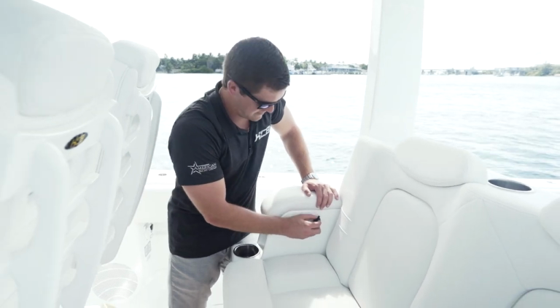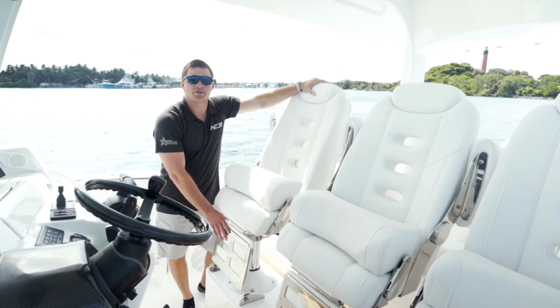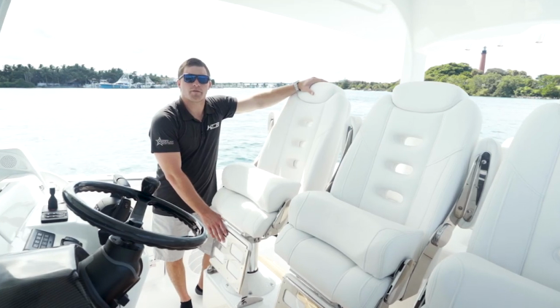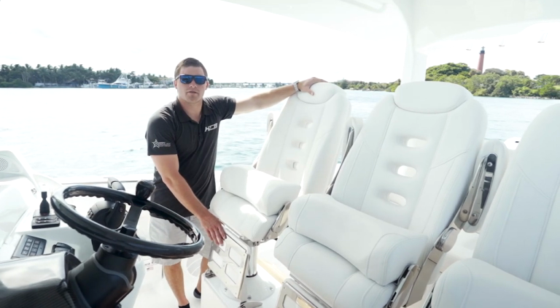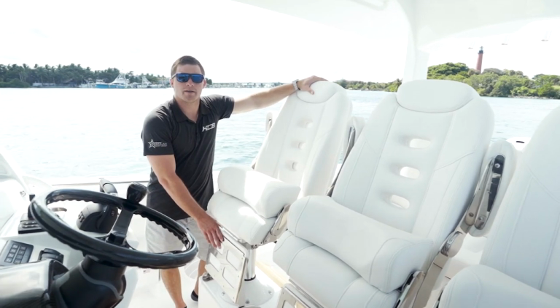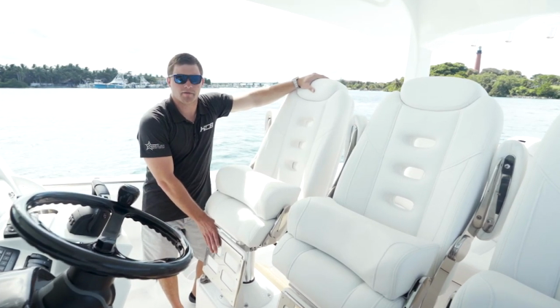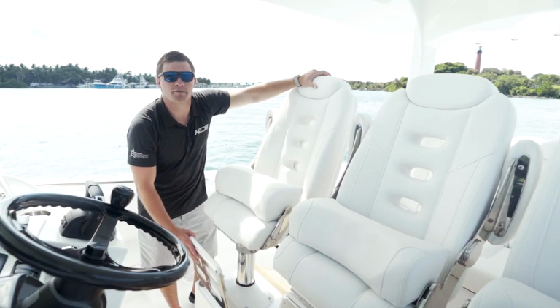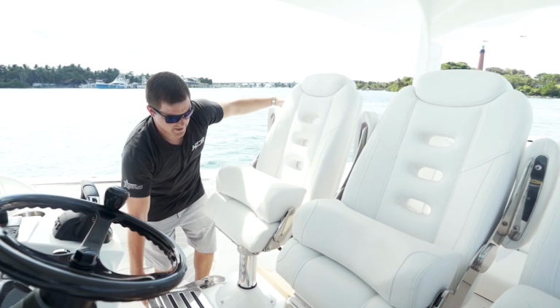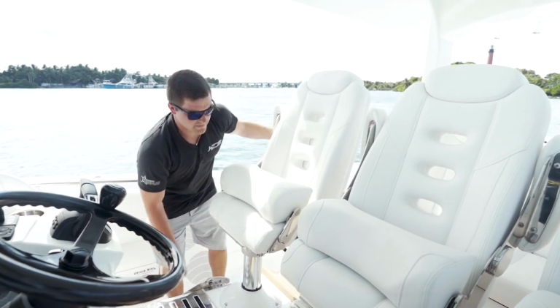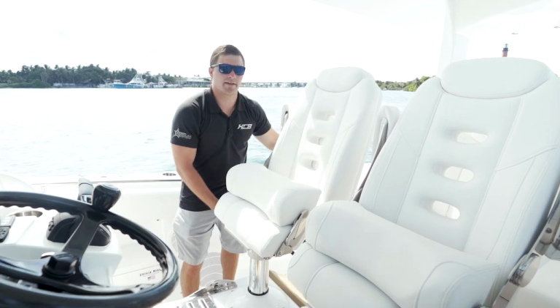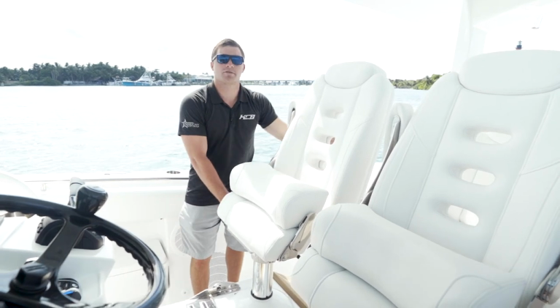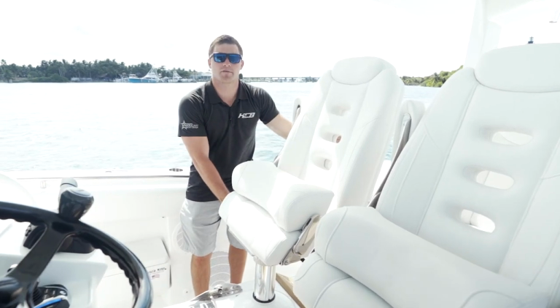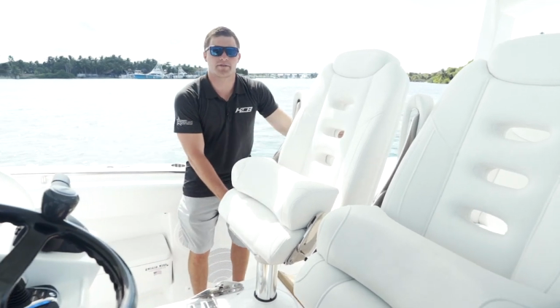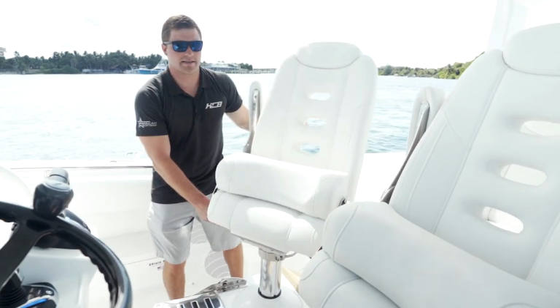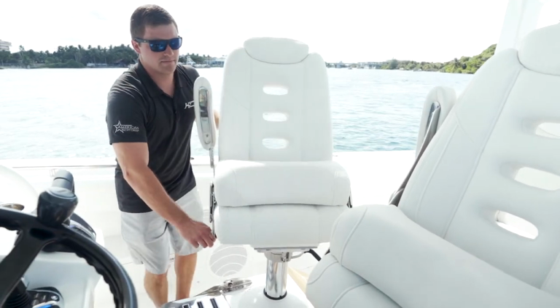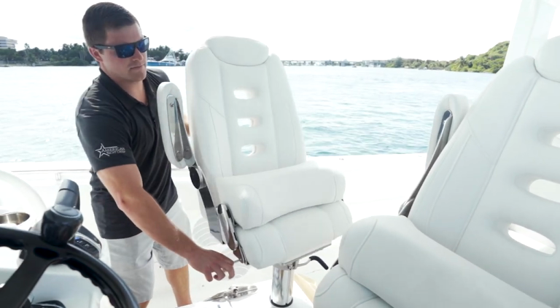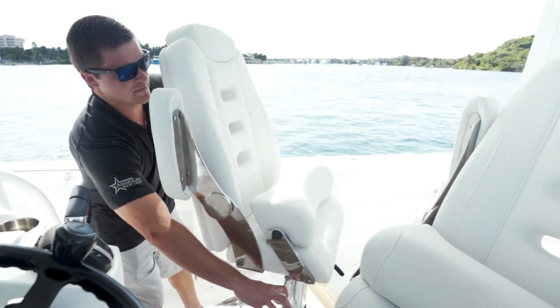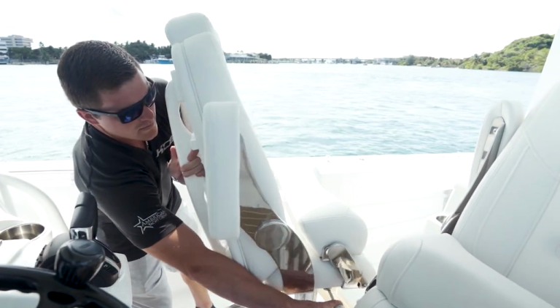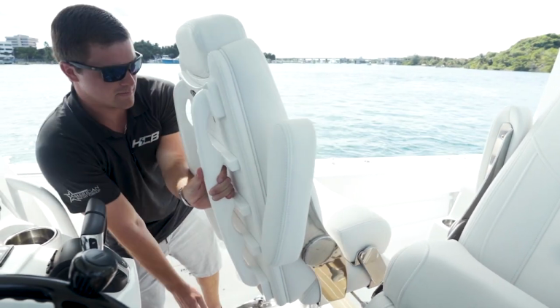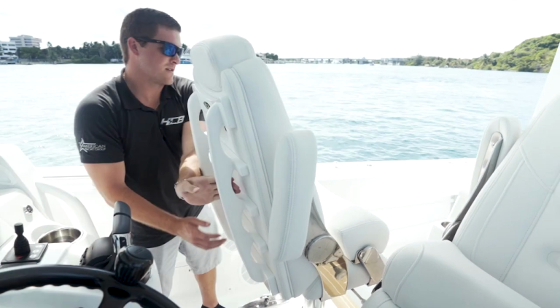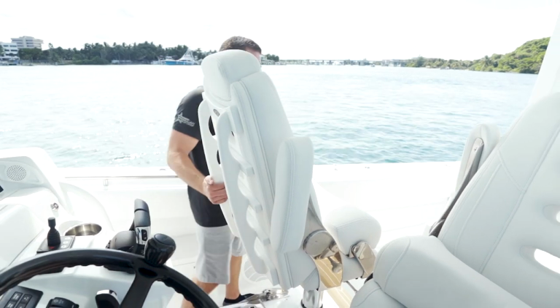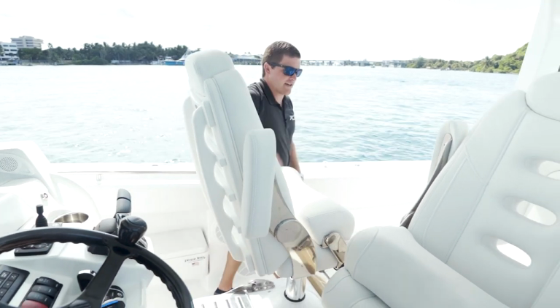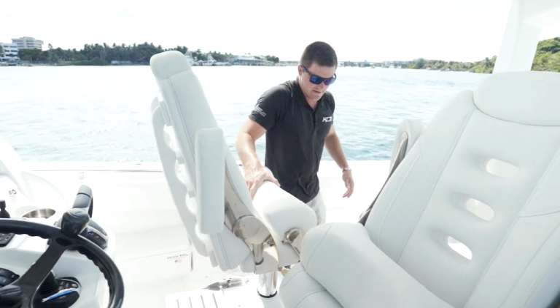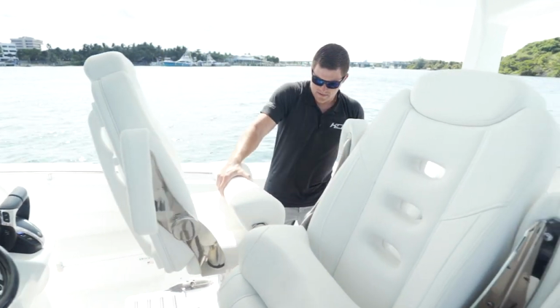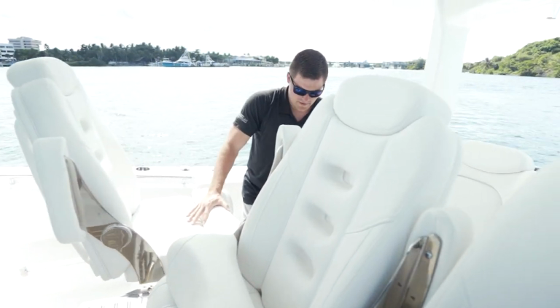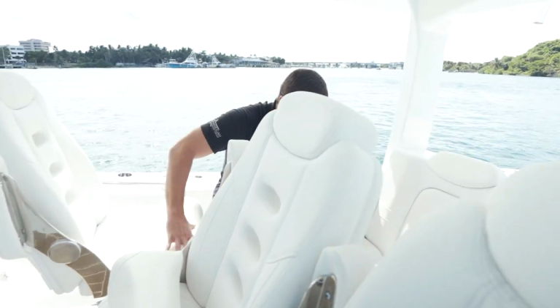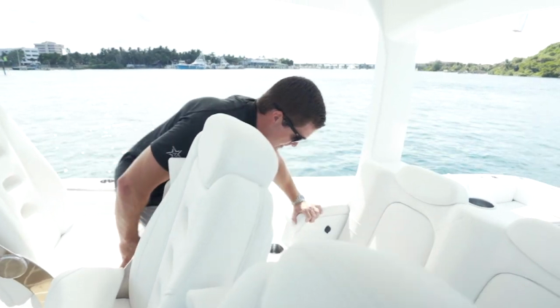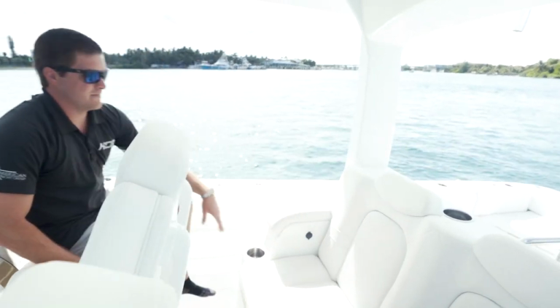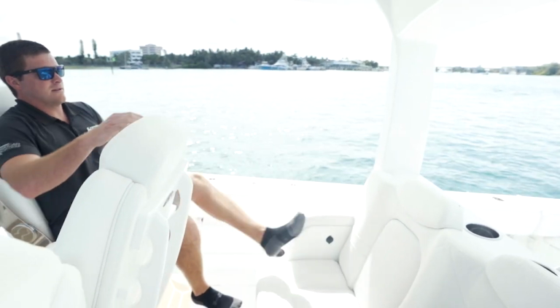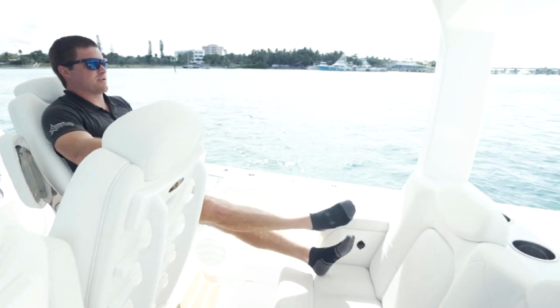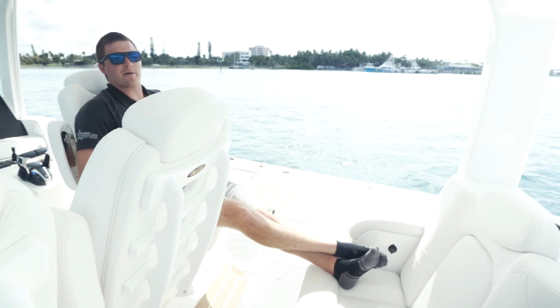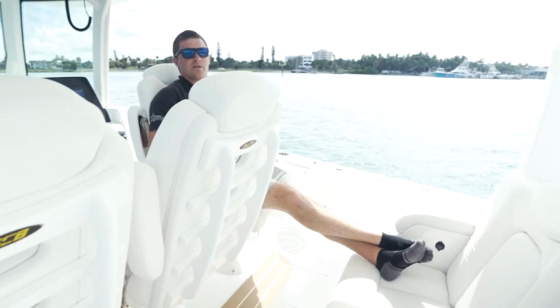A new feature for our 42 Lujo that we took off of our 53 Sueños is now these Captain Sheriffs Swivel Round 360 seats. If you're fishing for the day you can sit down right here and watch your spread while you're trolling.